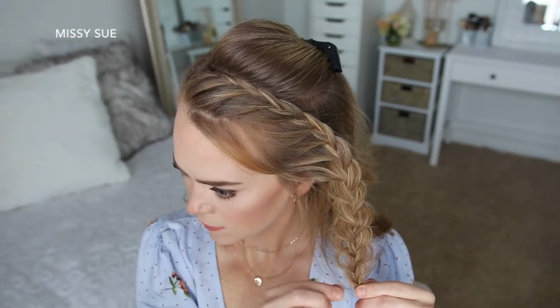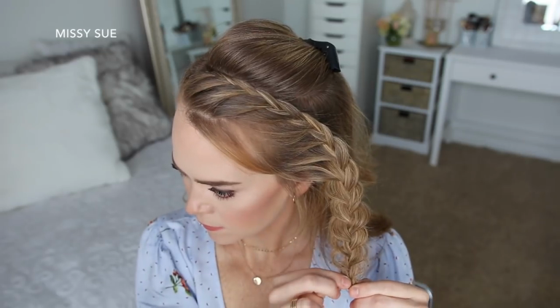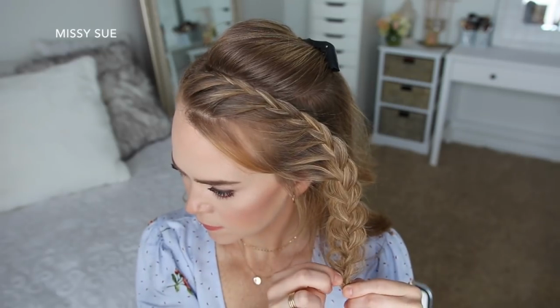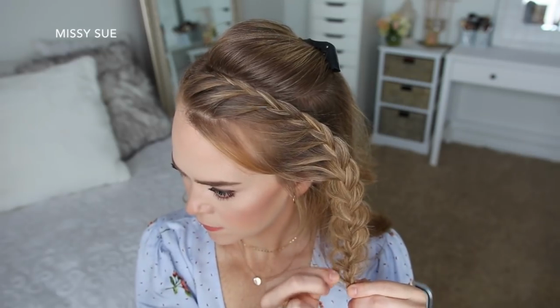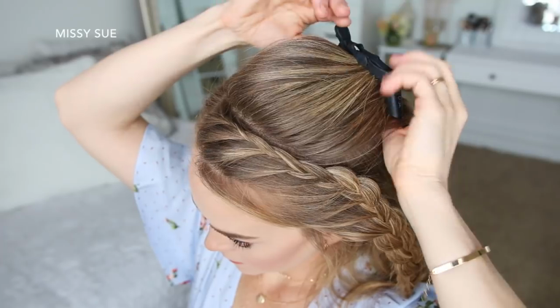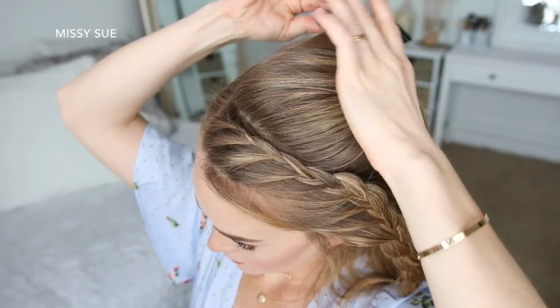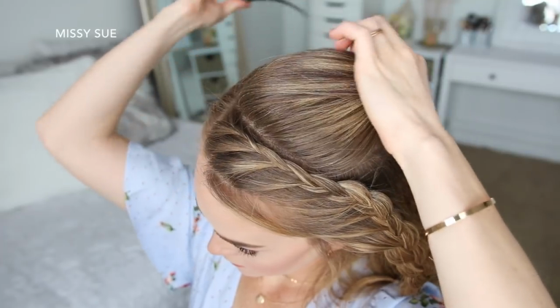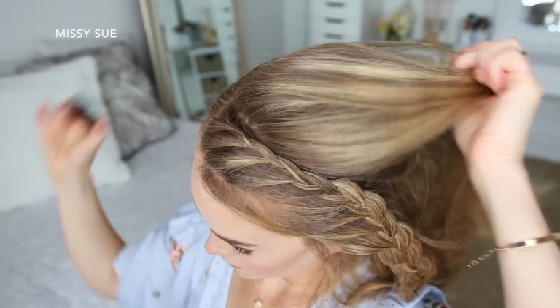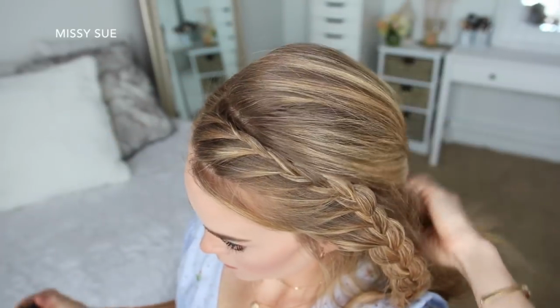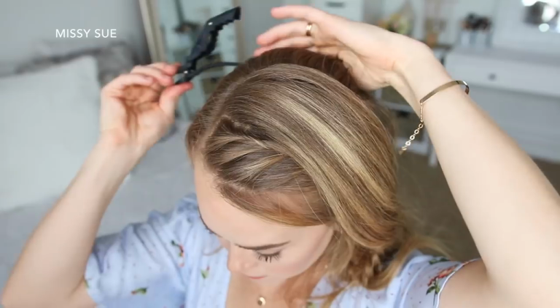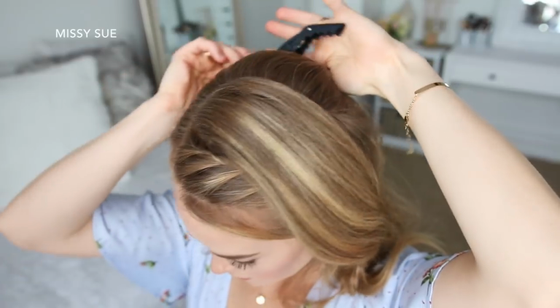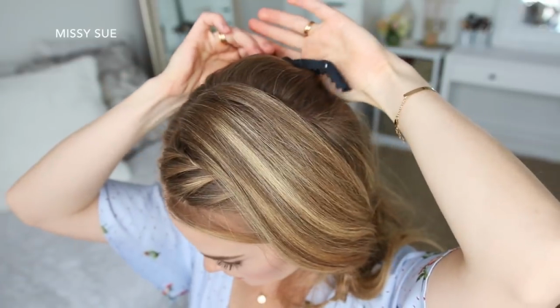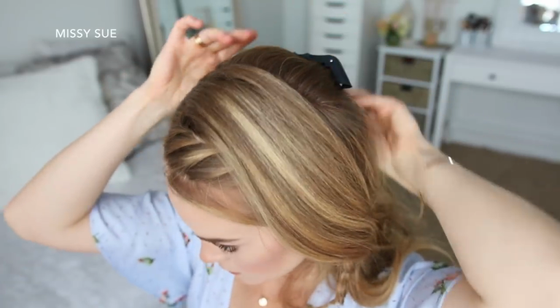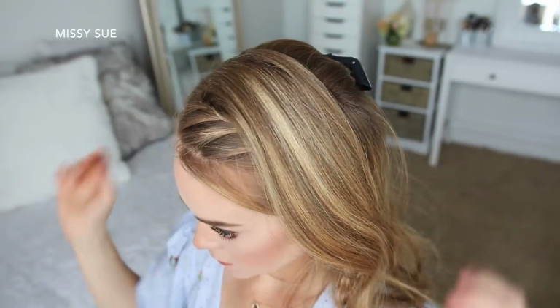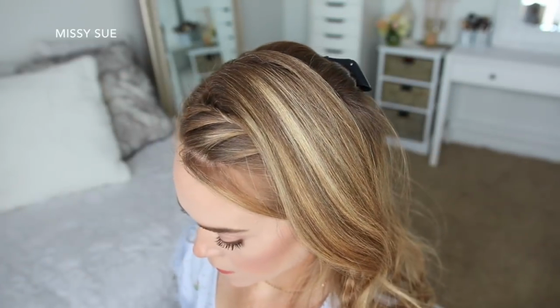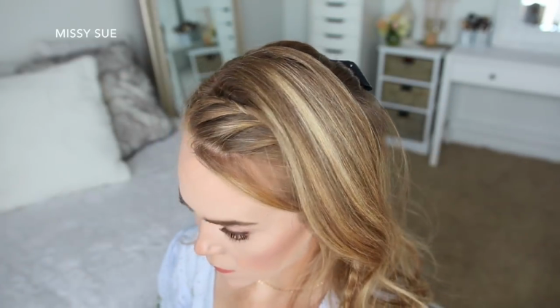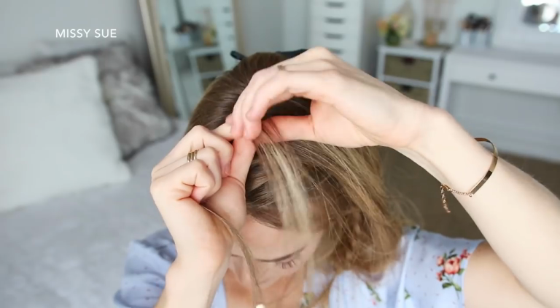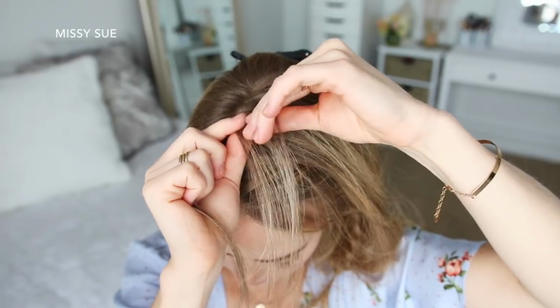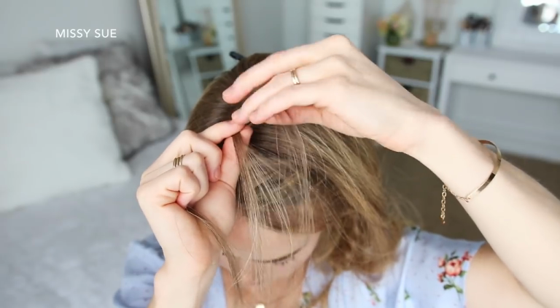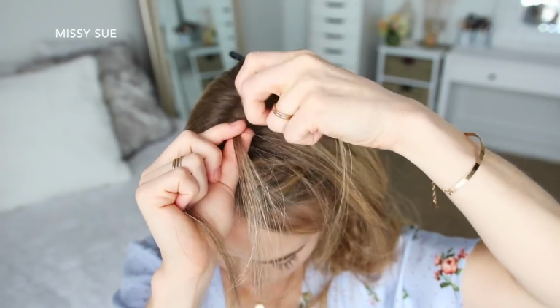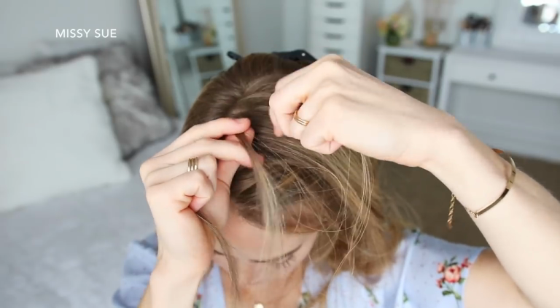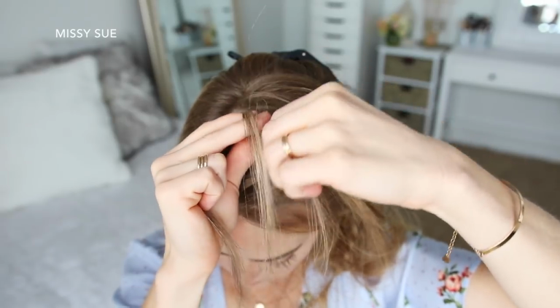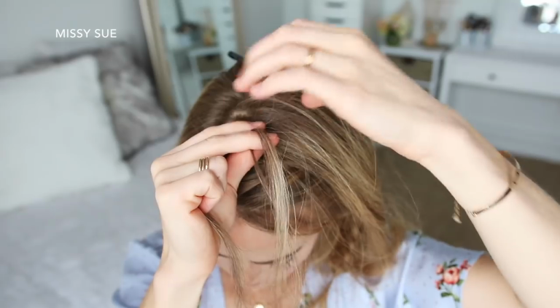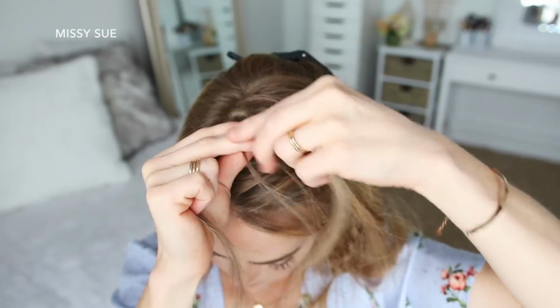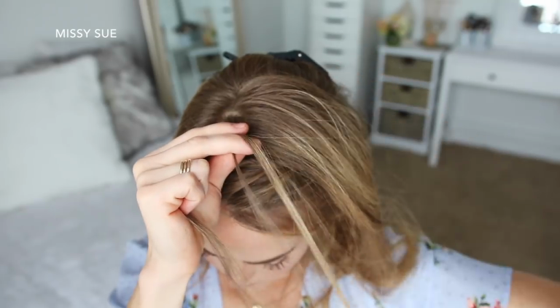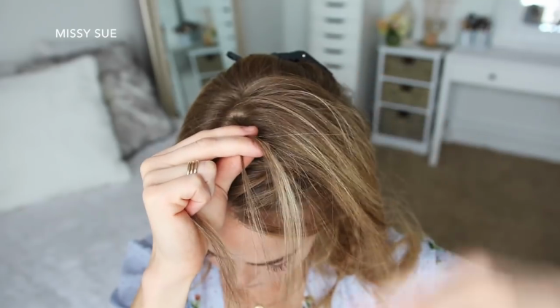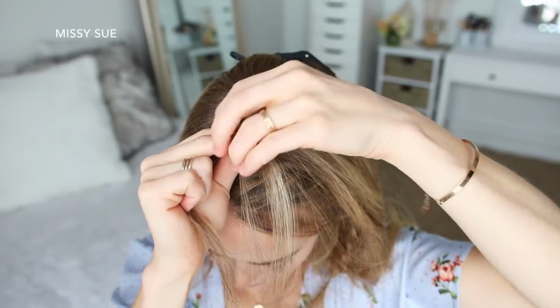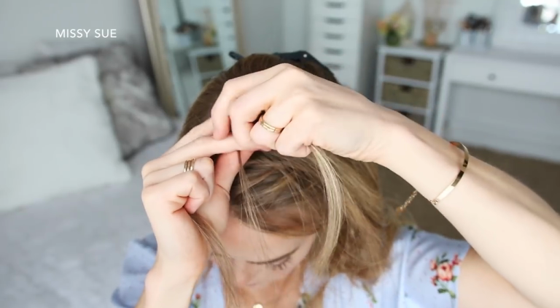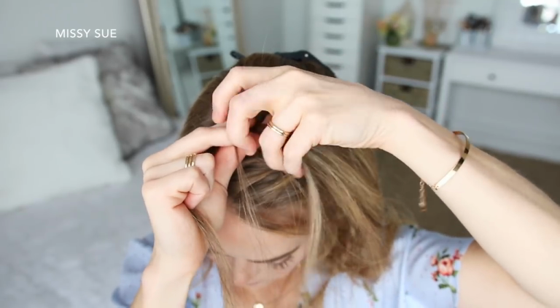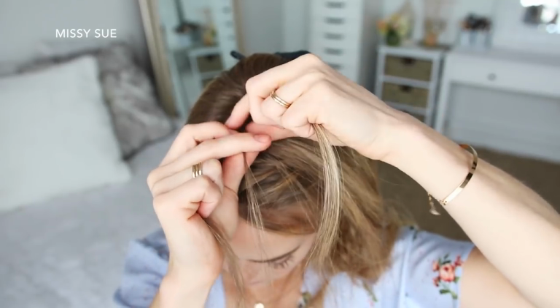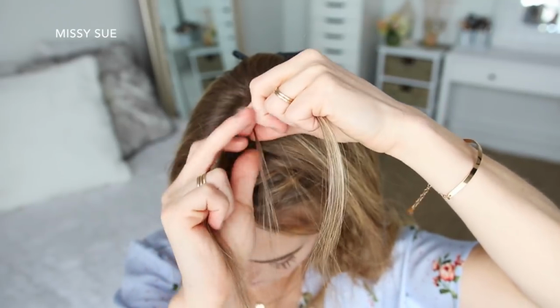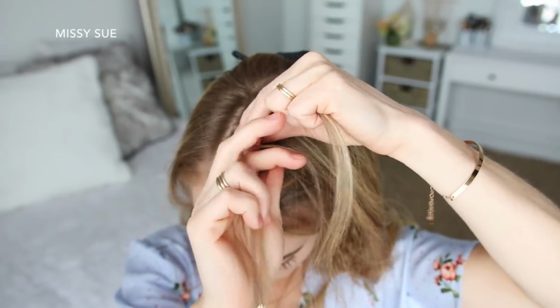Now I'm going to let down the hair that I previously clipped away and divide out a new section of hair for the second braid. This braid is going to be a Dutch braid, so I'm picking up a section near the part and dividing it into three smaller pieces. I'm going to start by crossing the right strand under the middle and then cross the left strand under the middle.